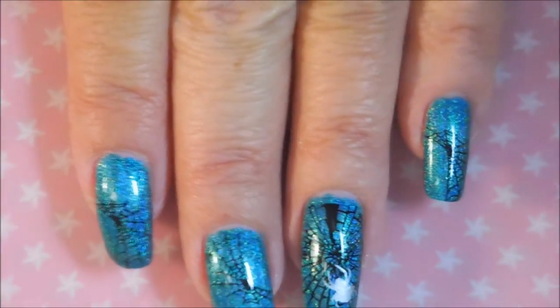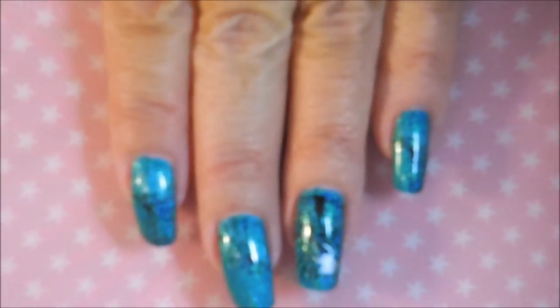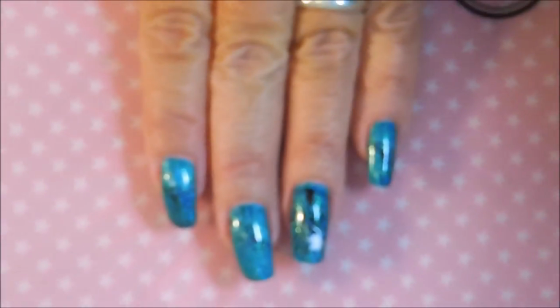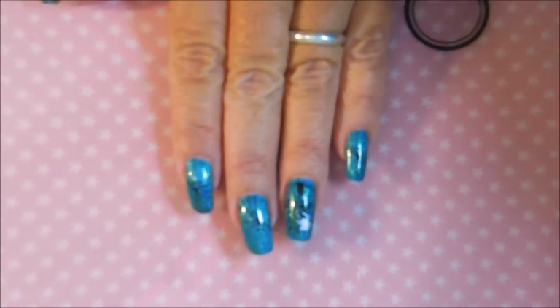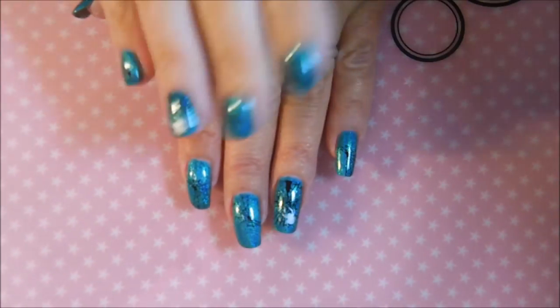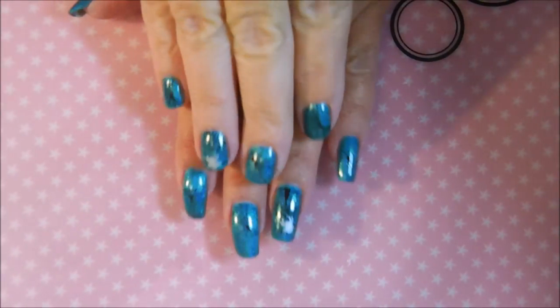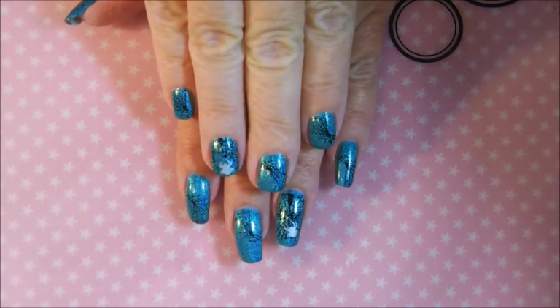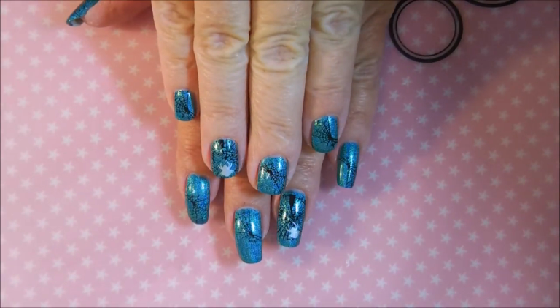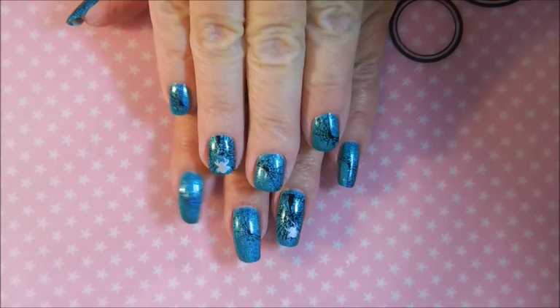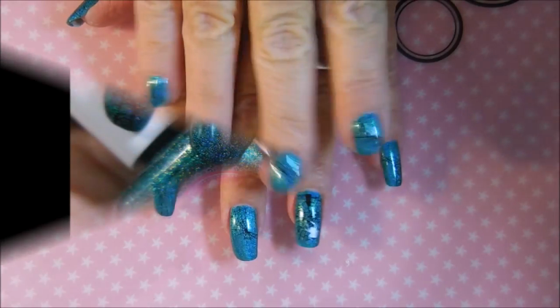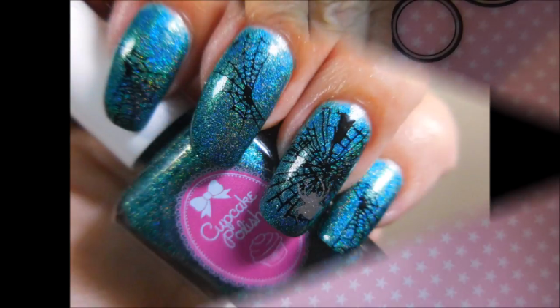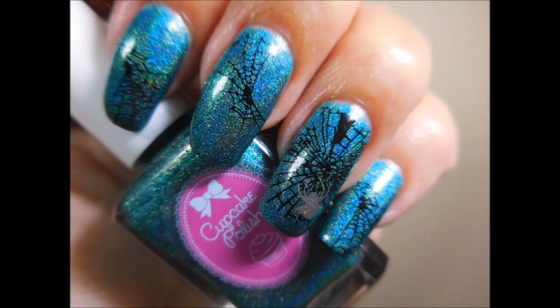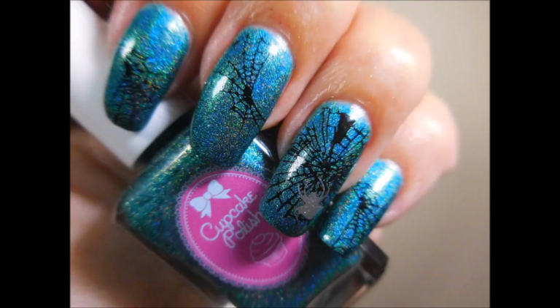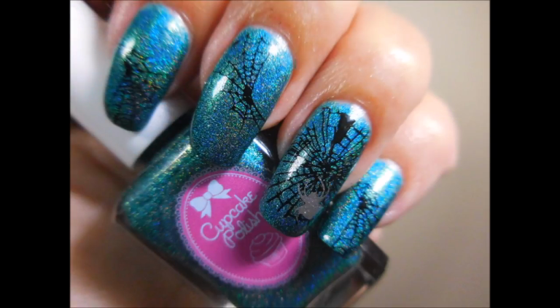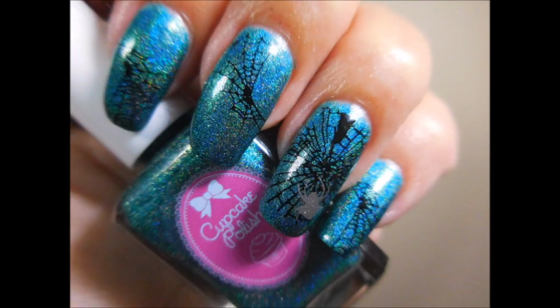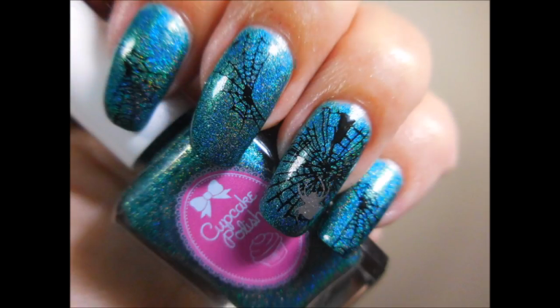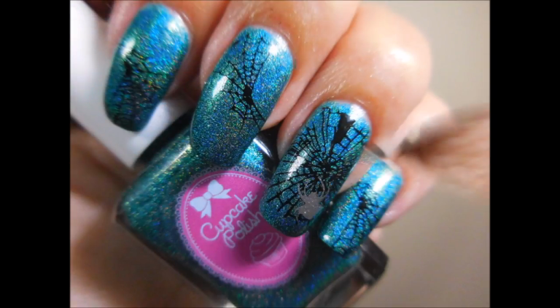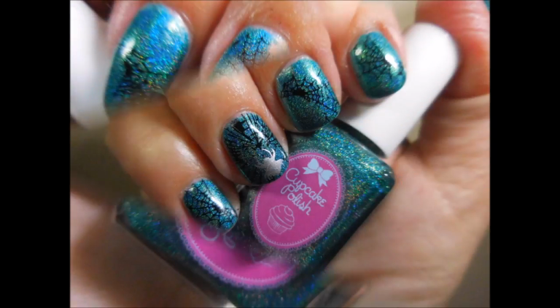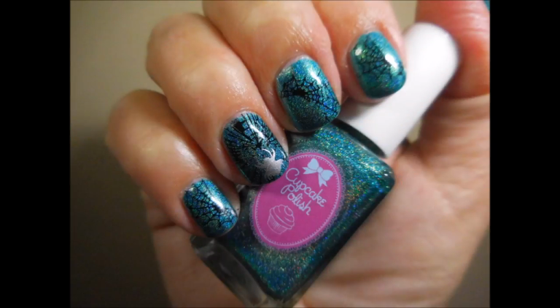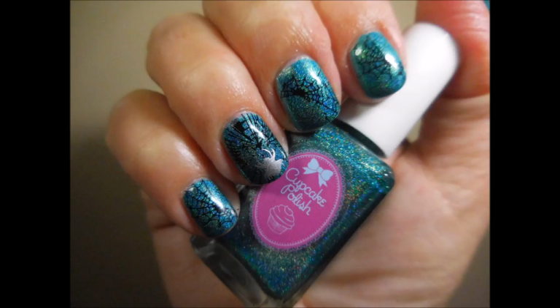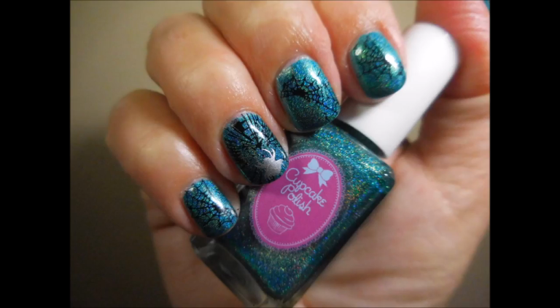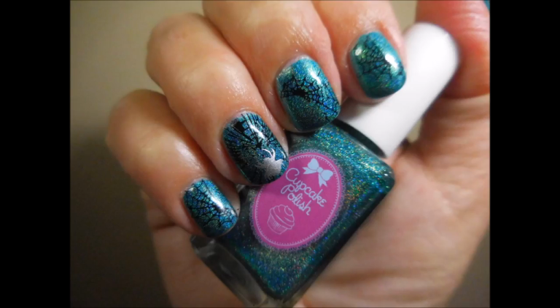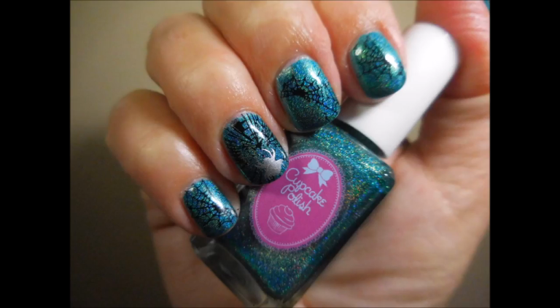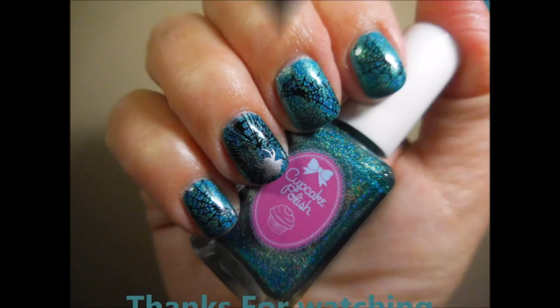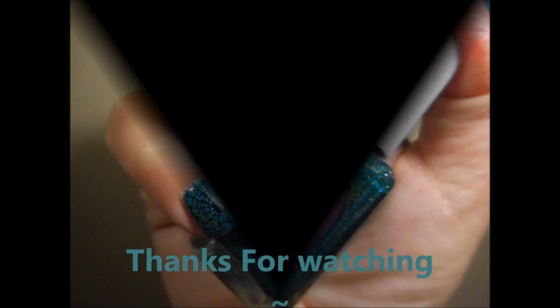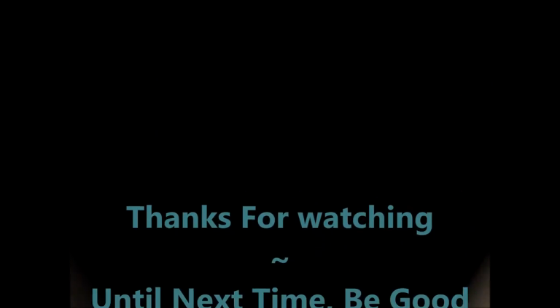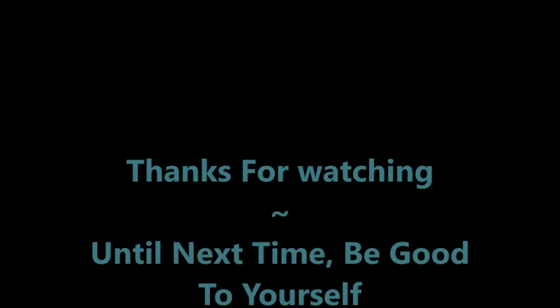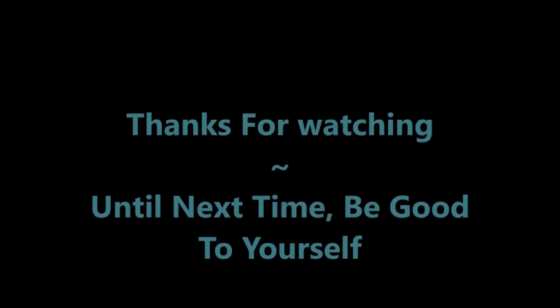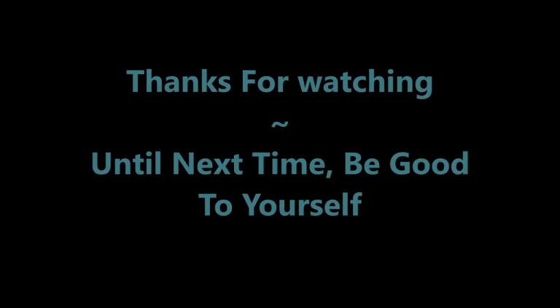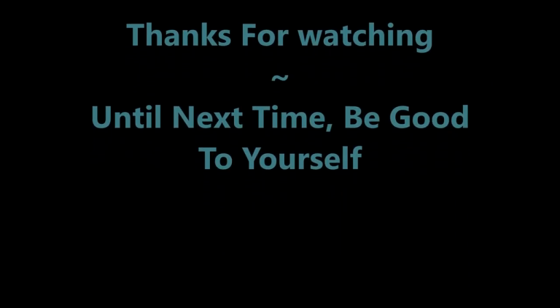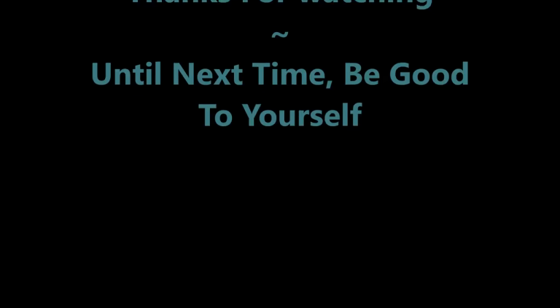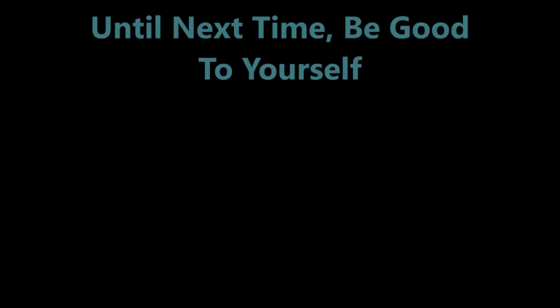I'm going to zoom out and get them both in frame. Here's what it looks like on my longer nails and my shorter nails. Leave me a comment and let me know what you think. Thanks for watching. Until next time, be good to yourself. Bye!